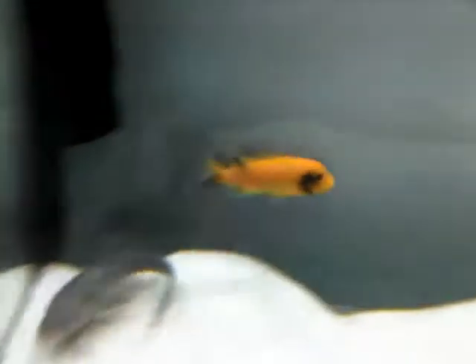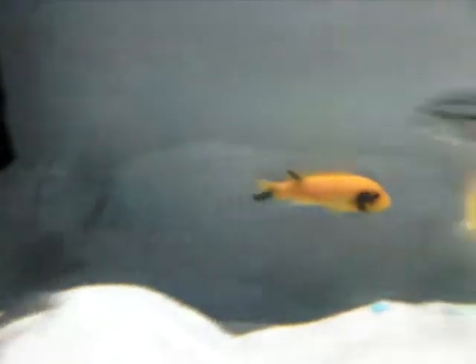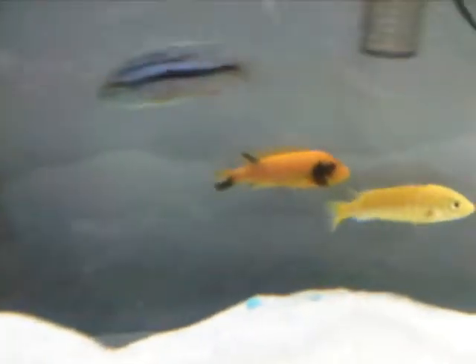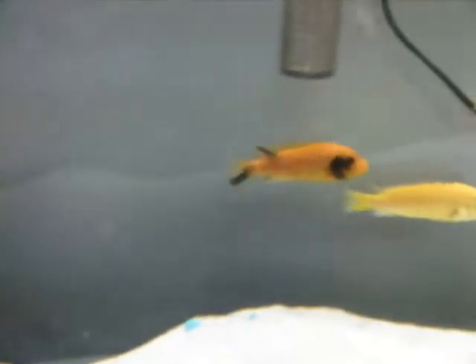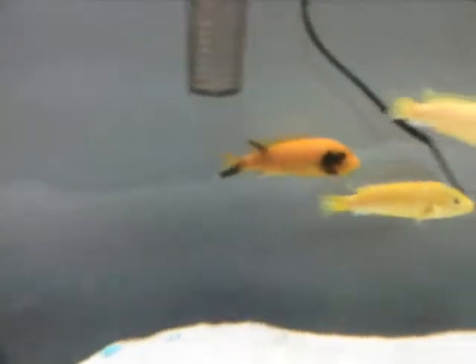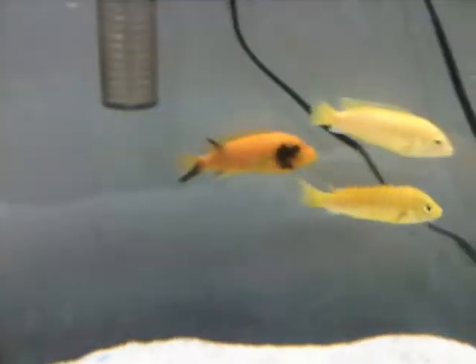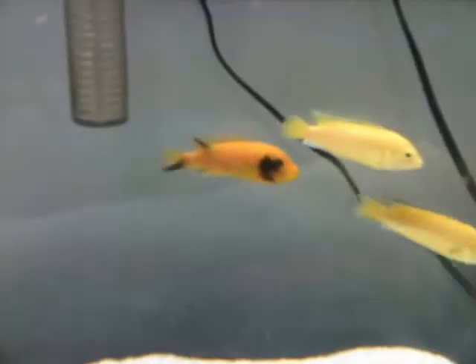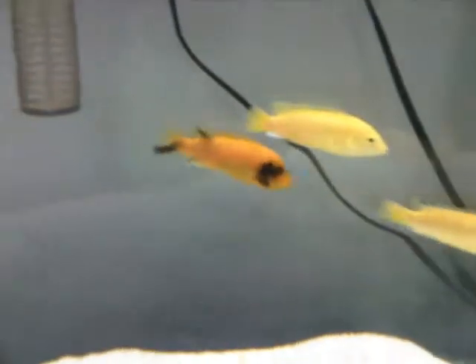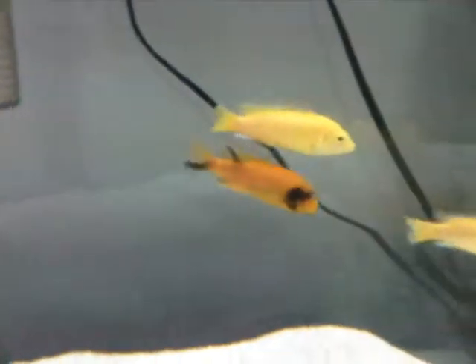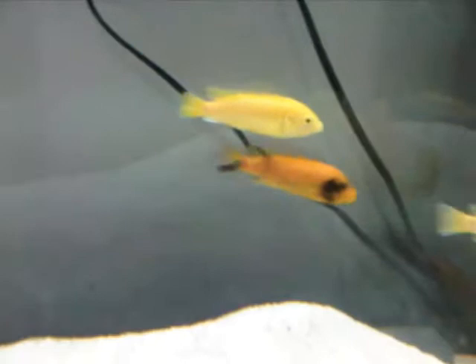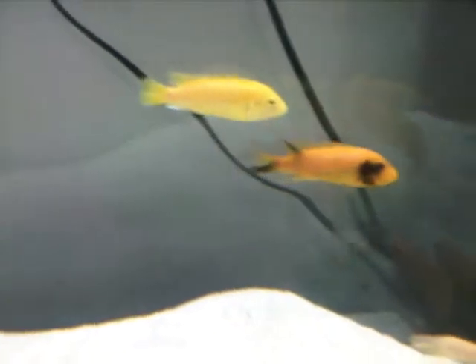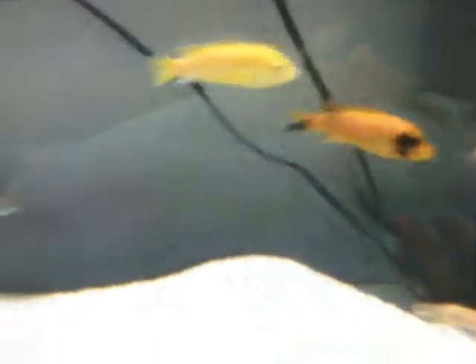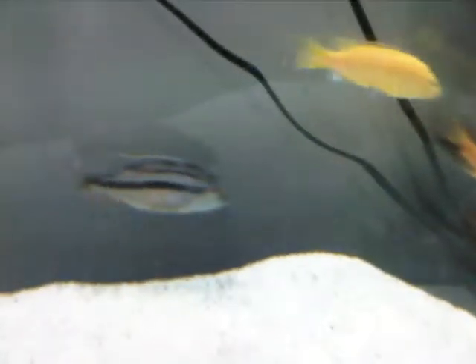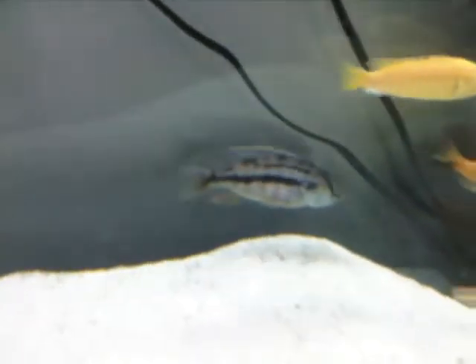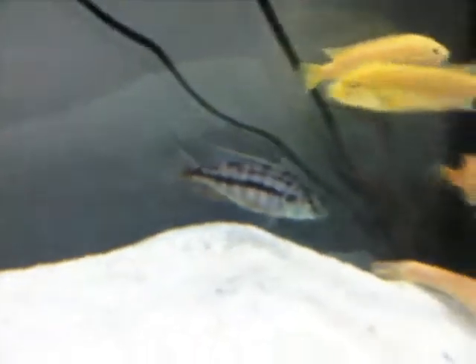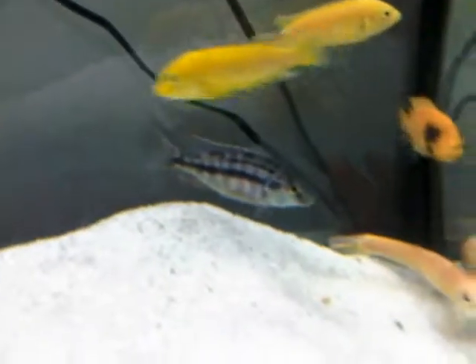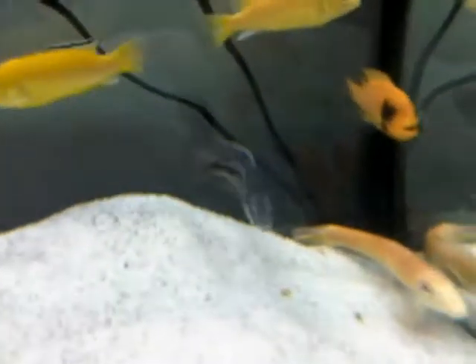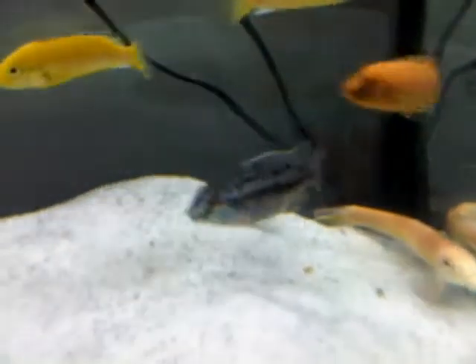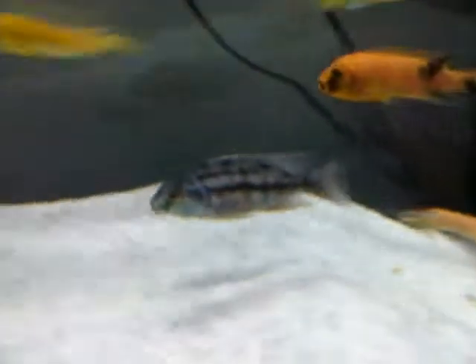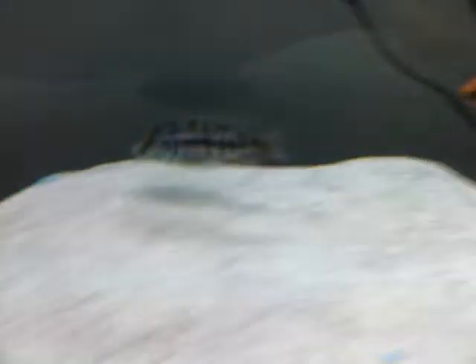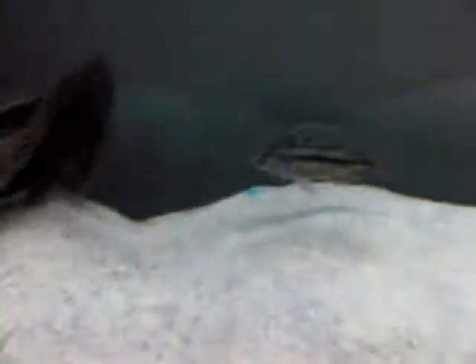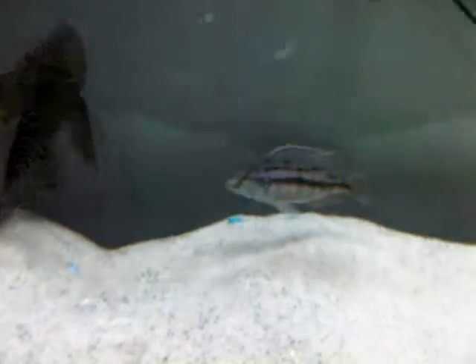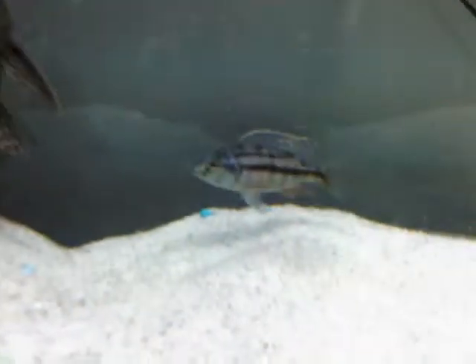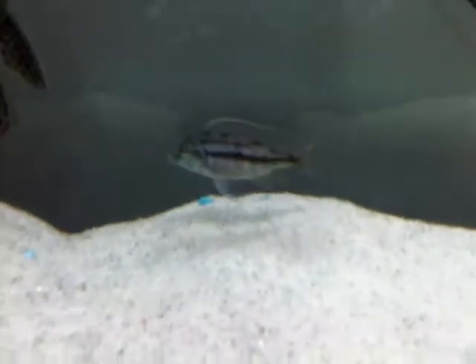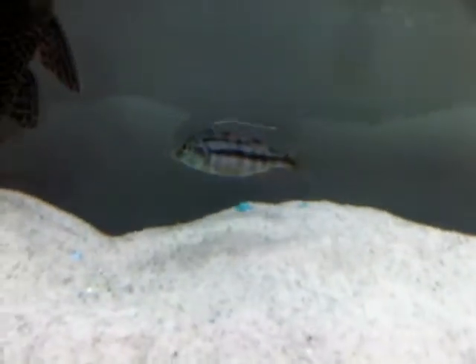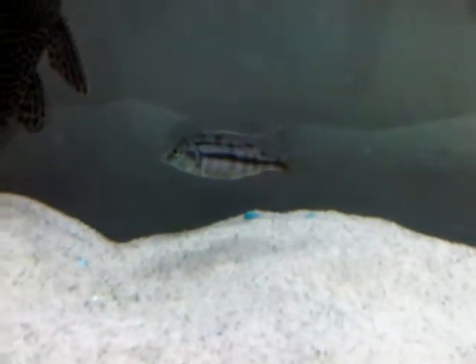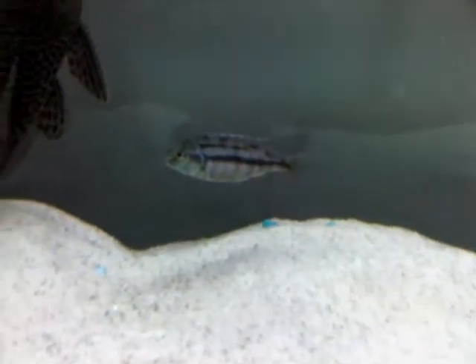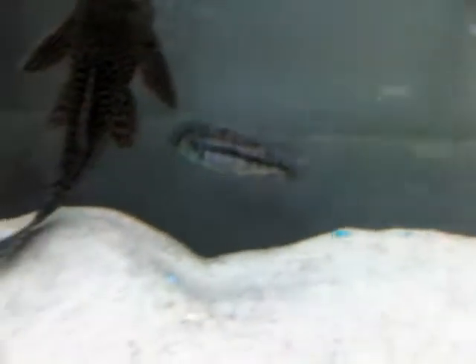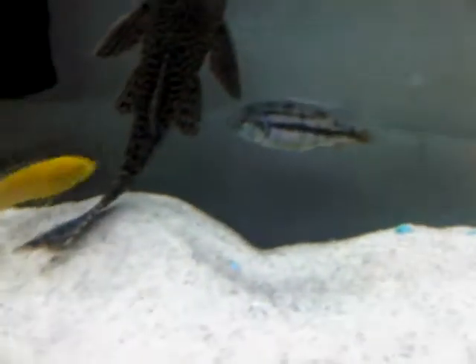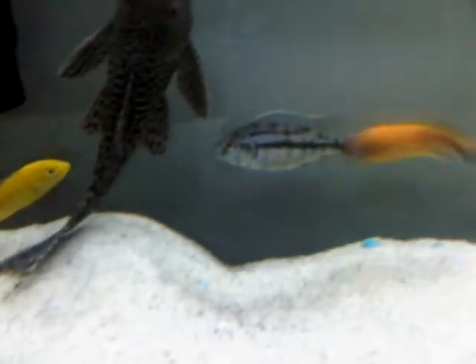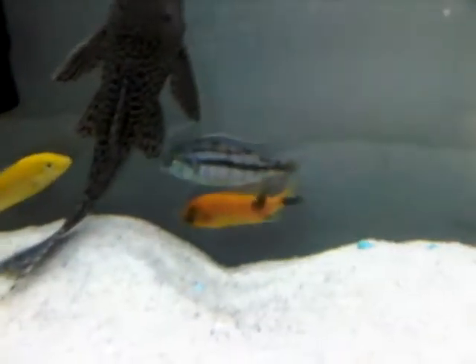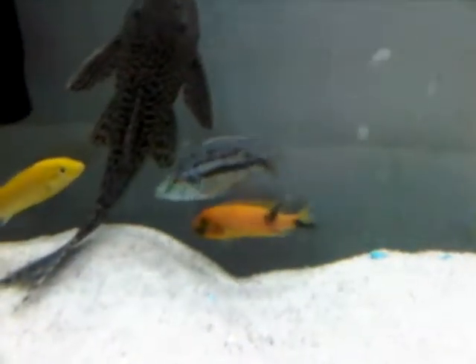There's the orange peacock — or sorry, orange zebra. This is that blue and black — I don't even know what I called it, blue, brown, something like that. That's the one random fish that I have.